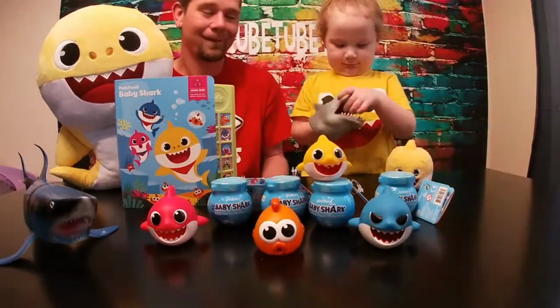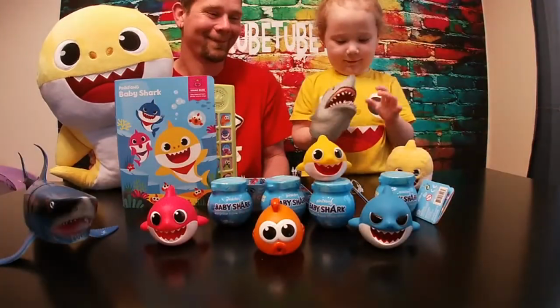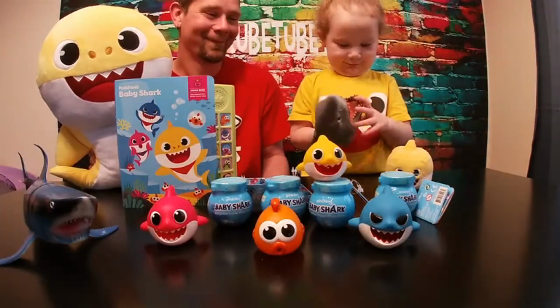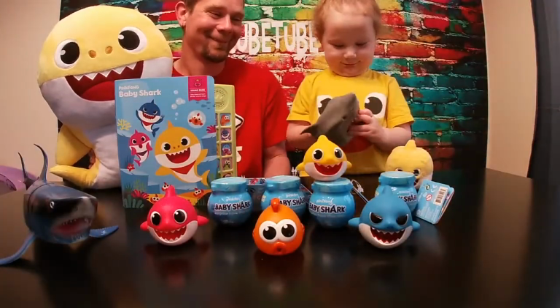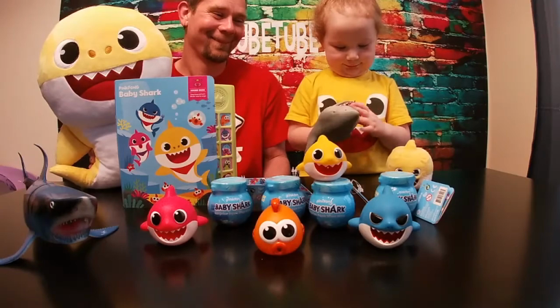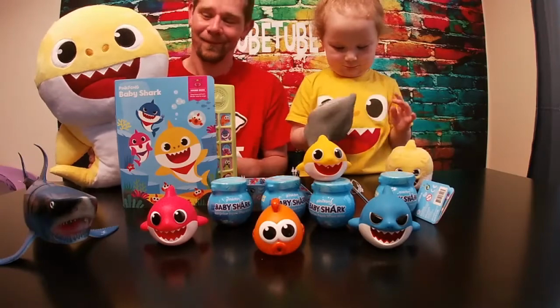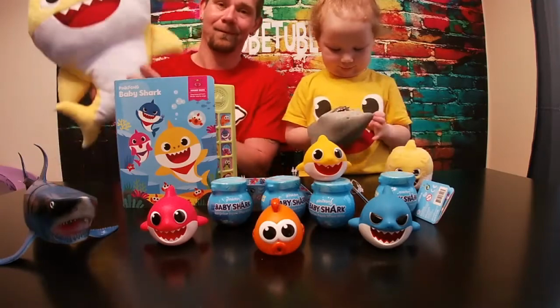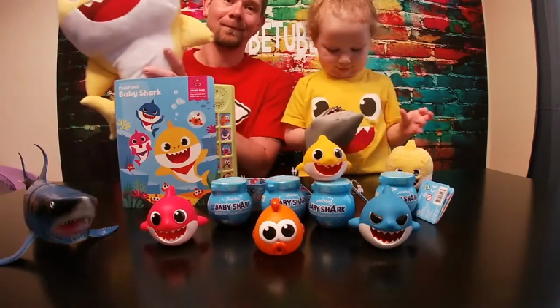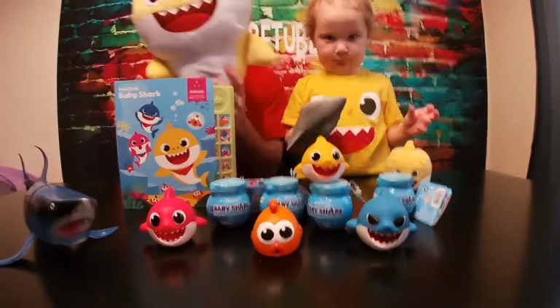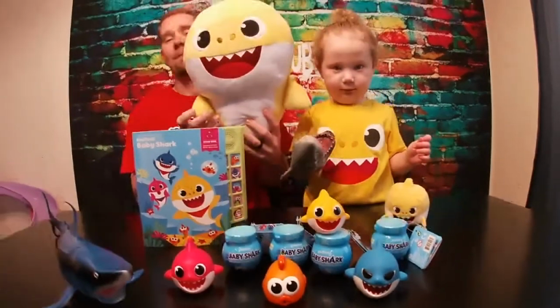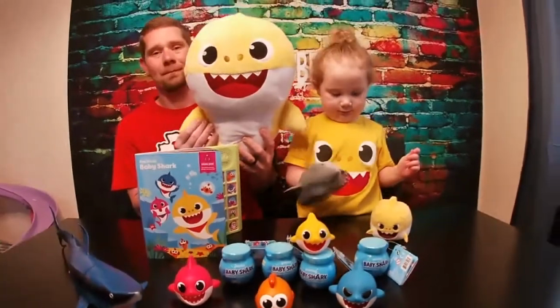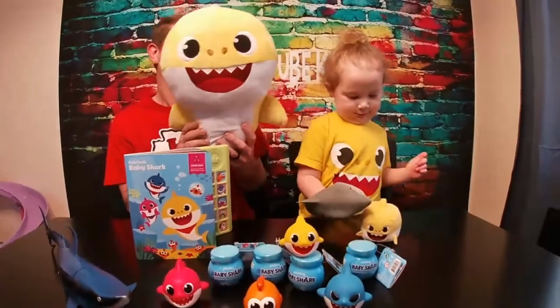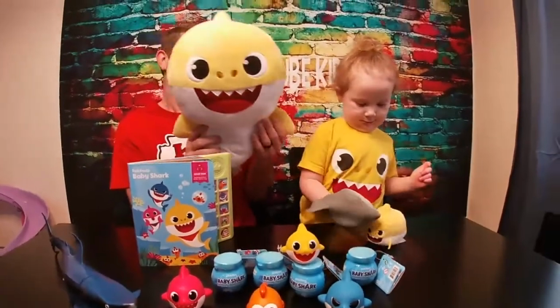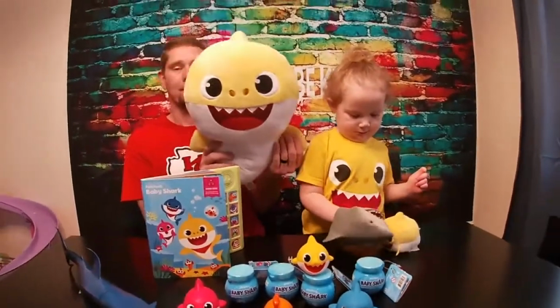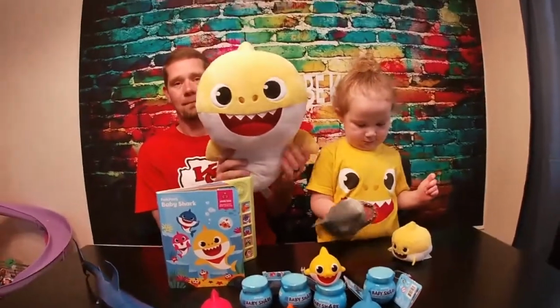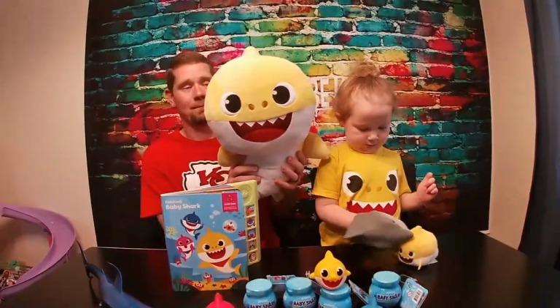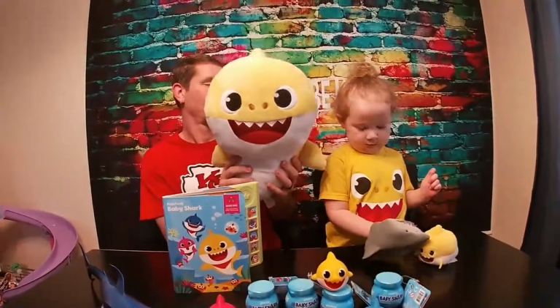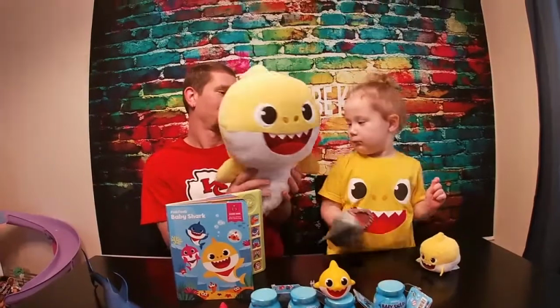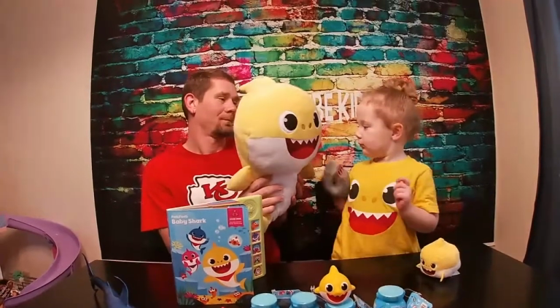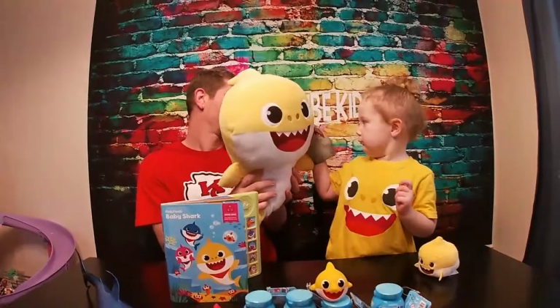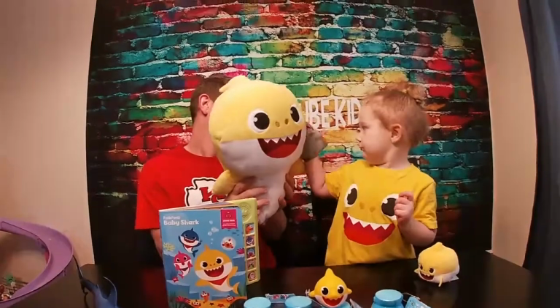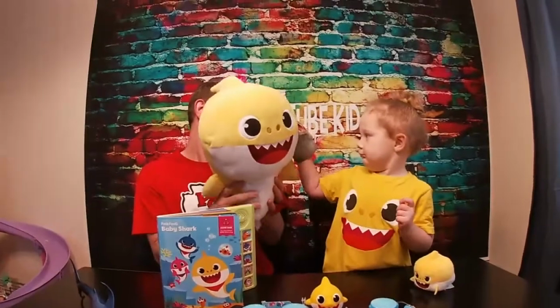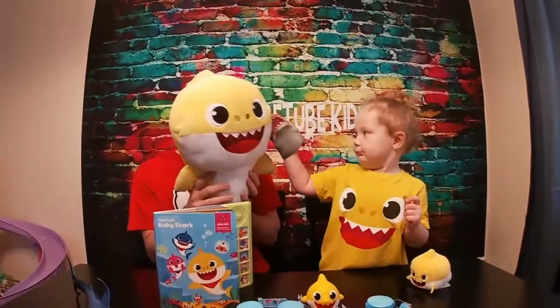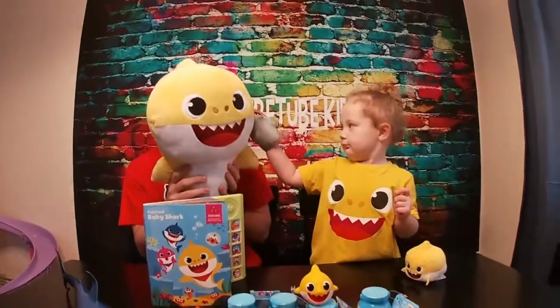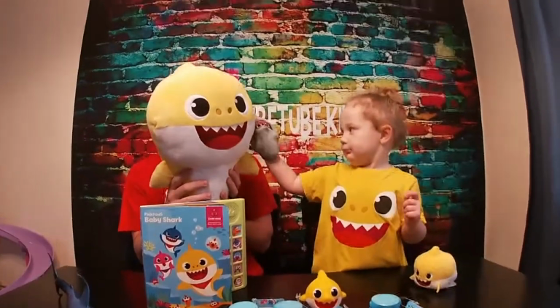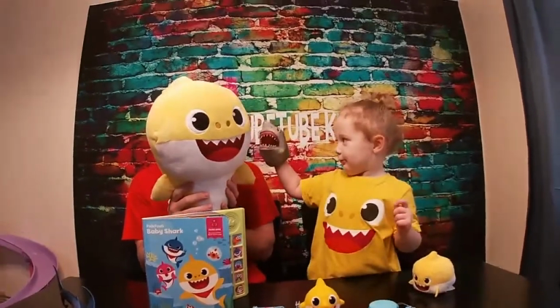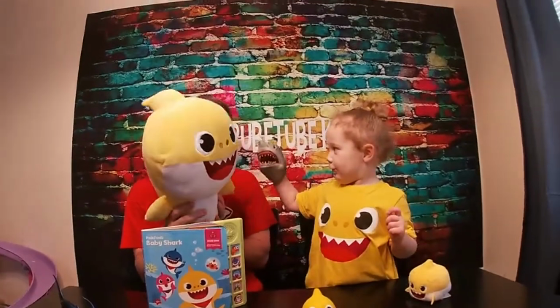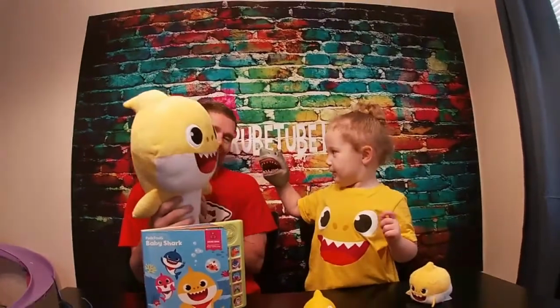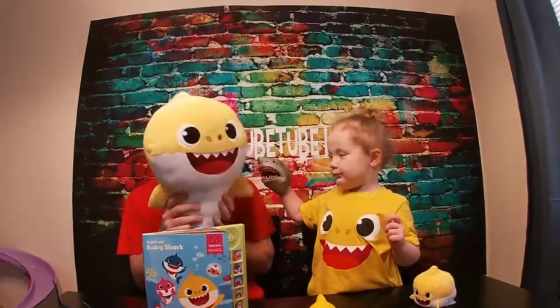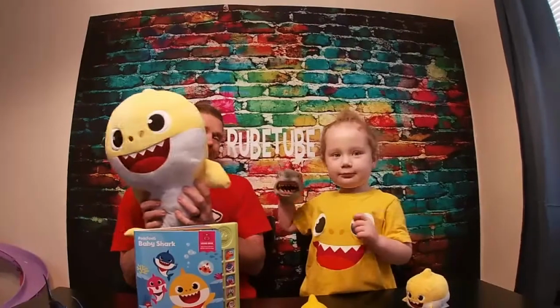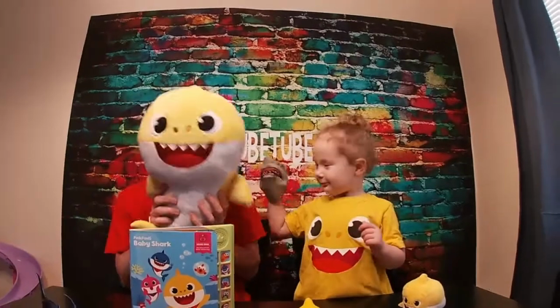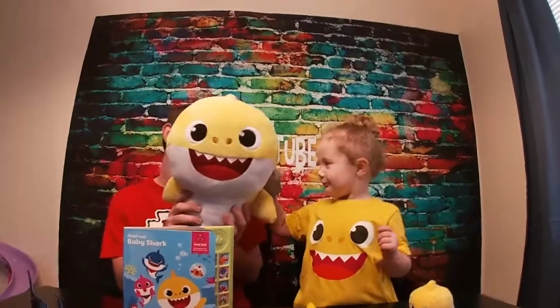And then we have the Big Baby Shark Flush. You want to push his fin? Oh no! A shark! Ruby Shark!